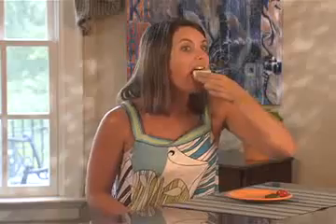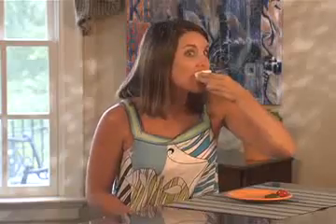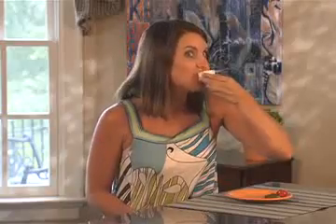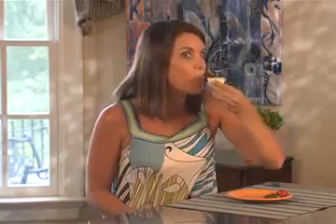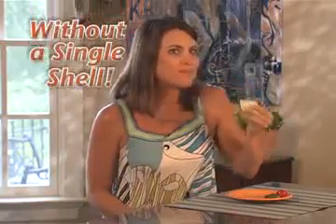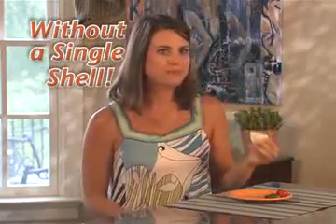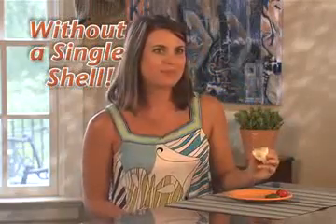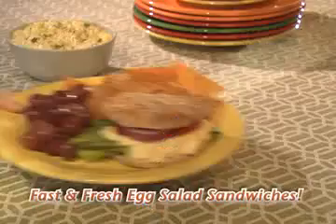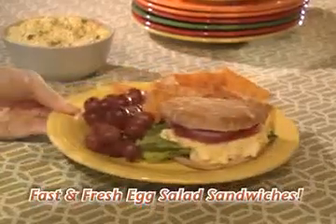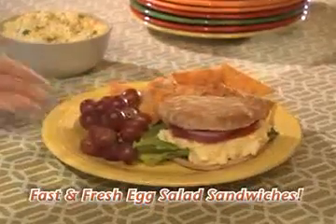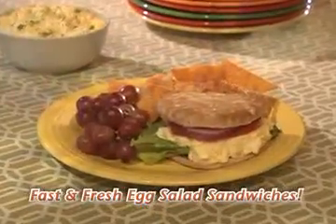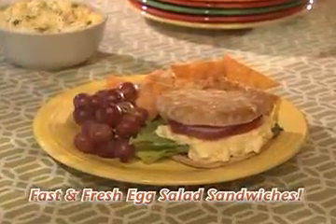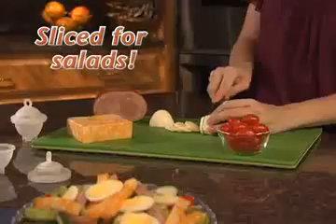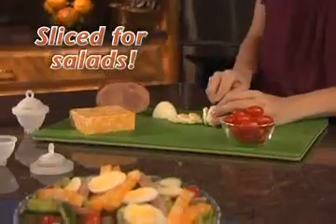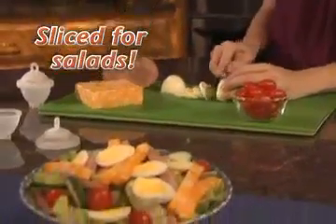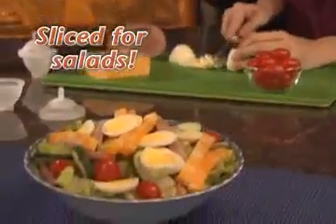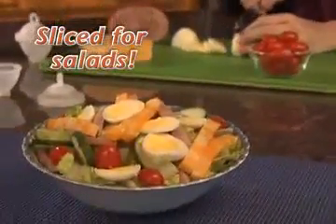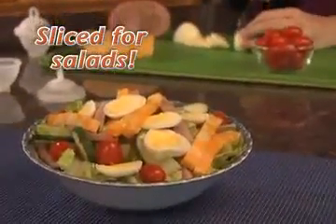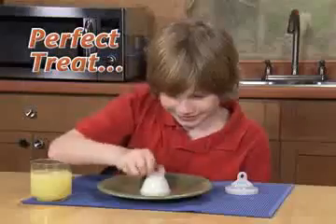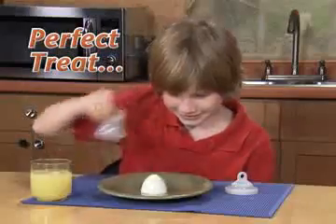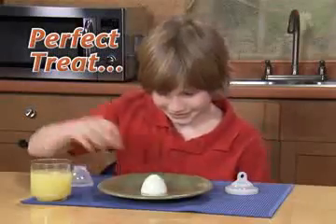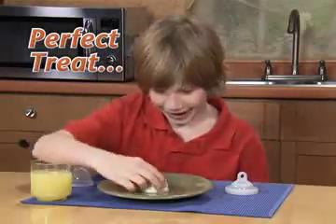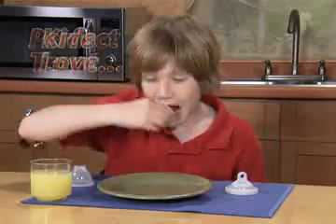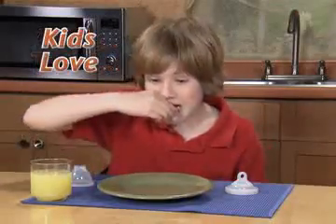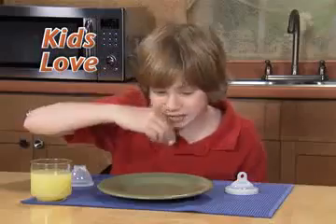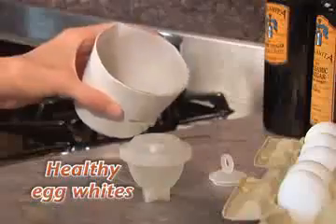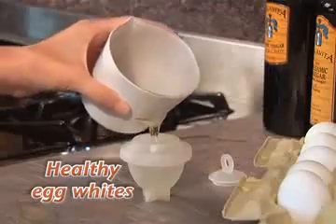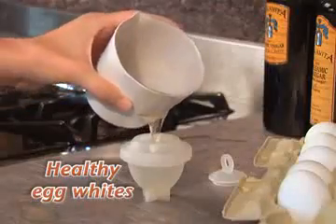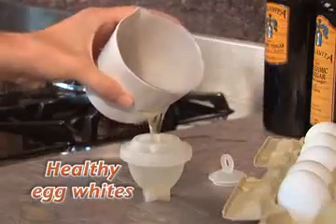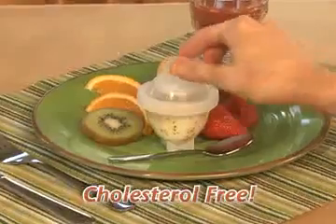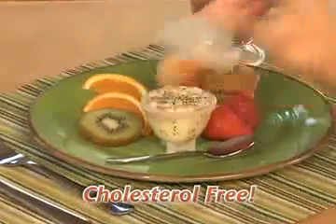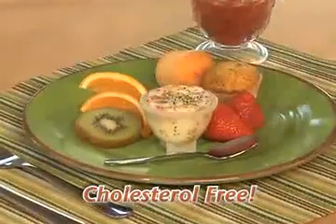Now enjoy delicious deviled eggs without peeling a single shell, fast and fresh egg salad sandwiches, or simply slice an egg over a chef salad. Eggies make the perfect healthy treat that kids love to eat. You can even make healthy egg white eggs that are cholesterol-free.